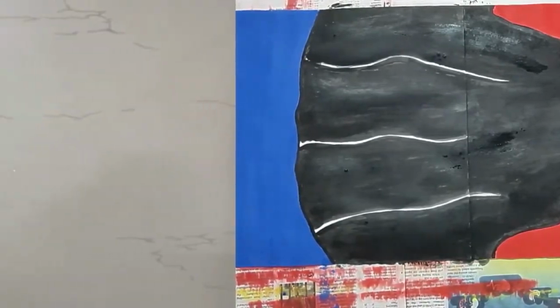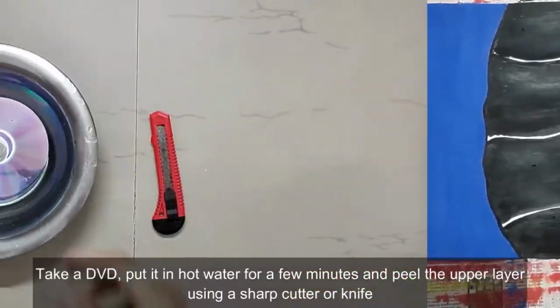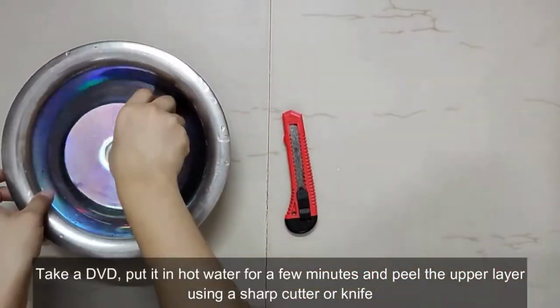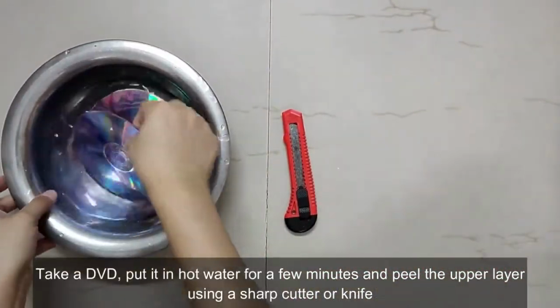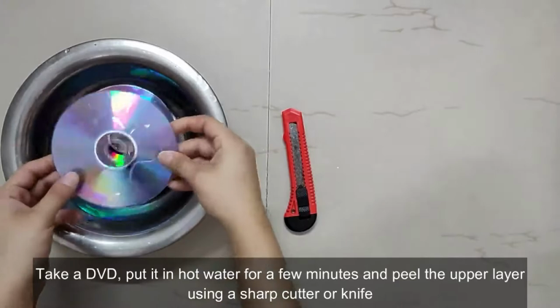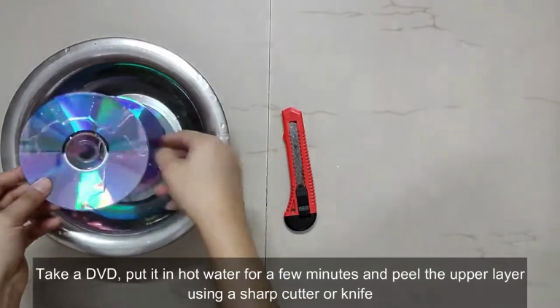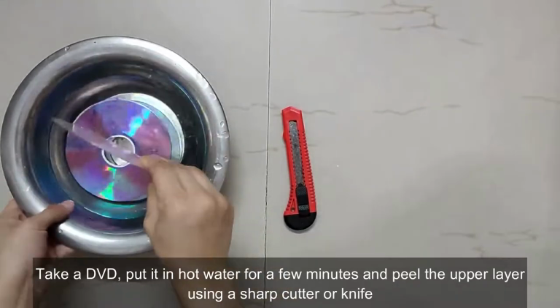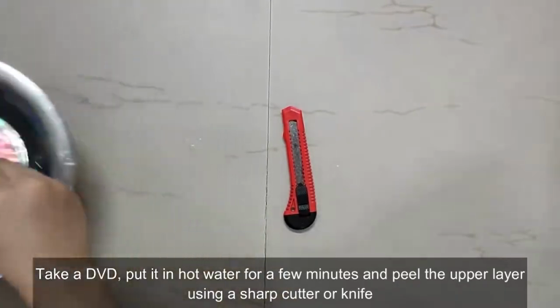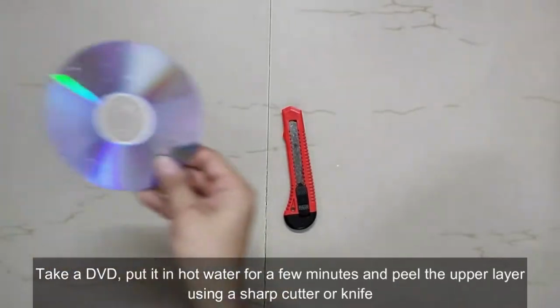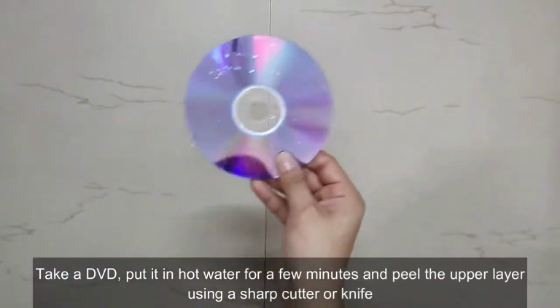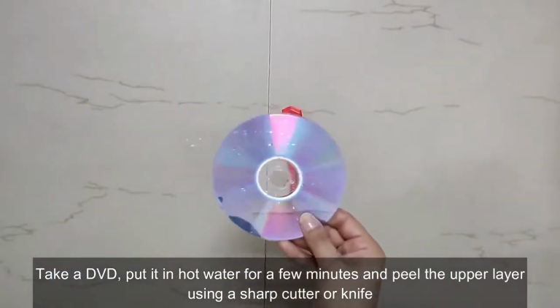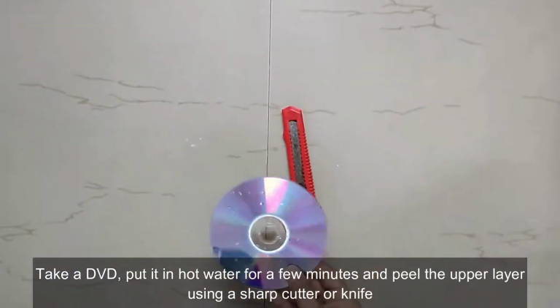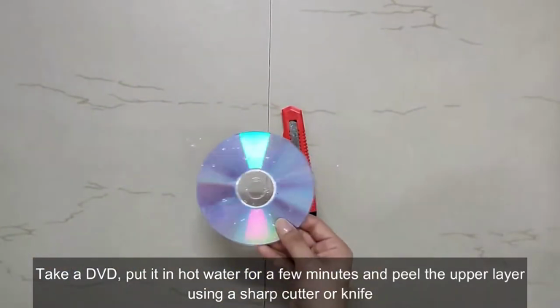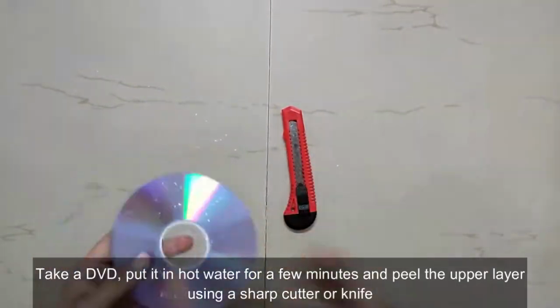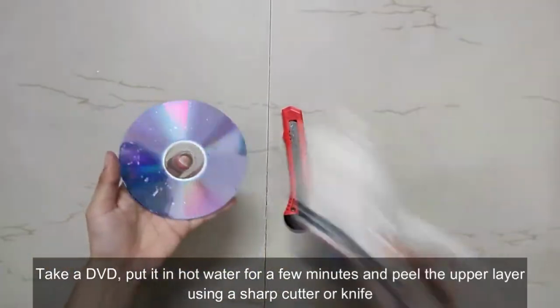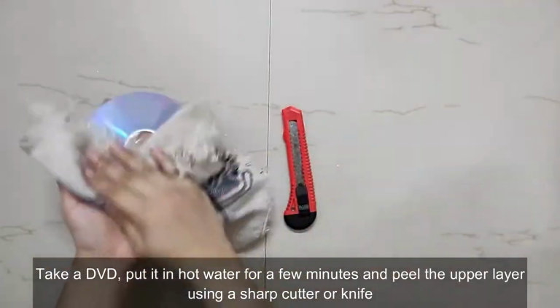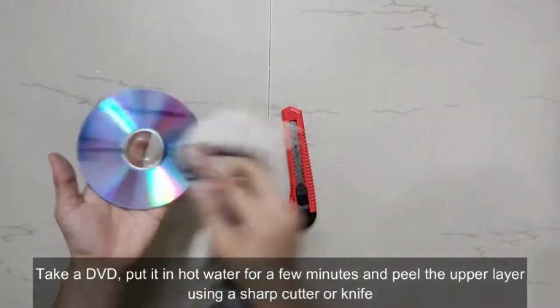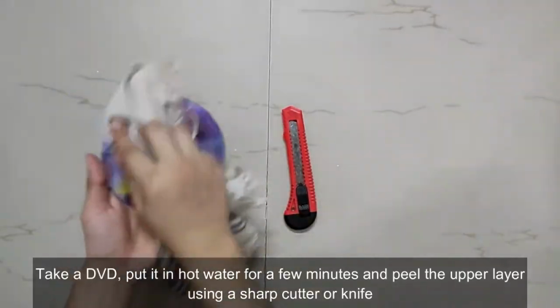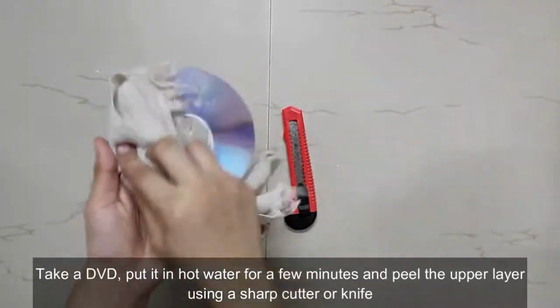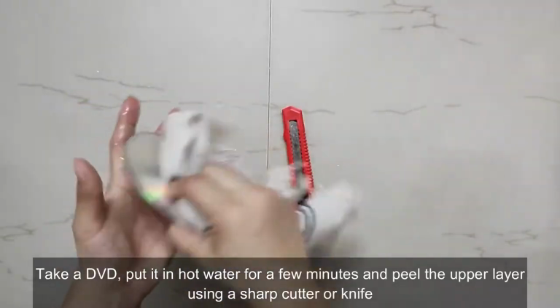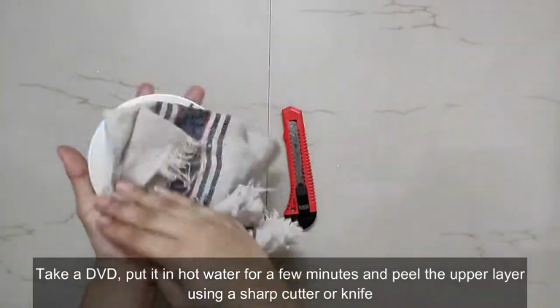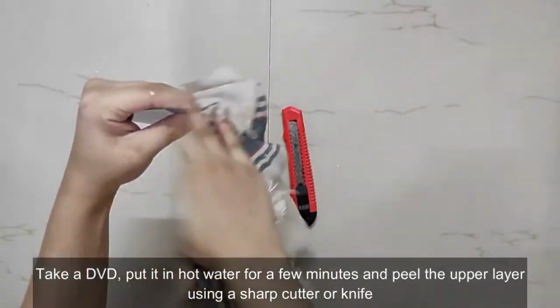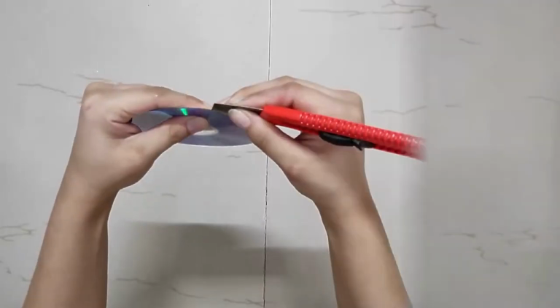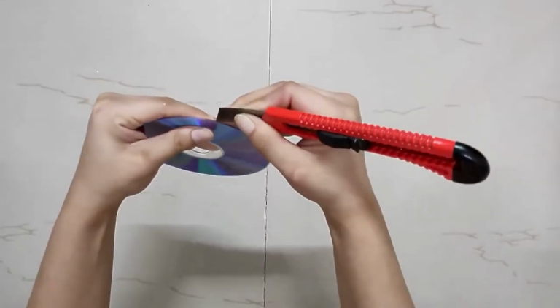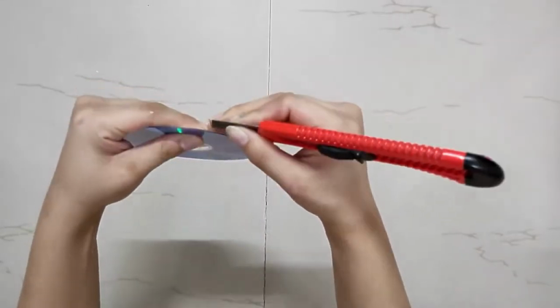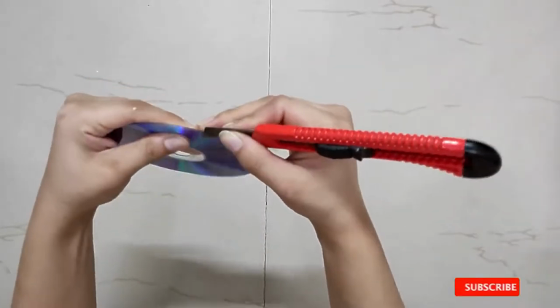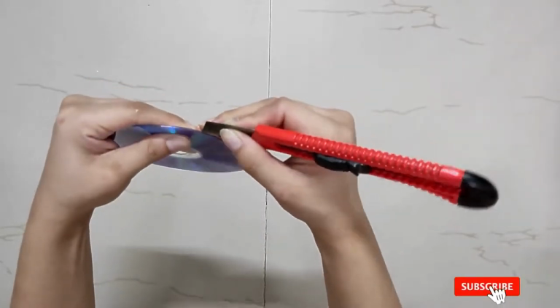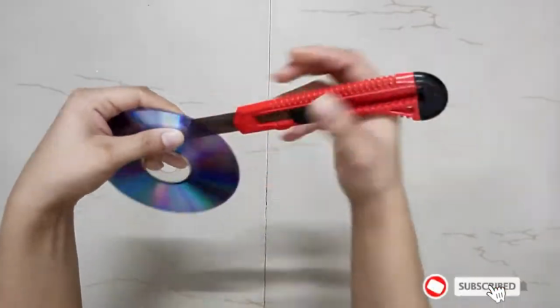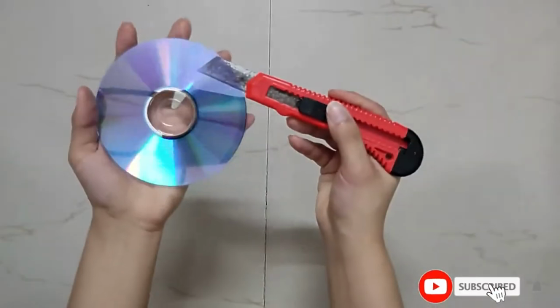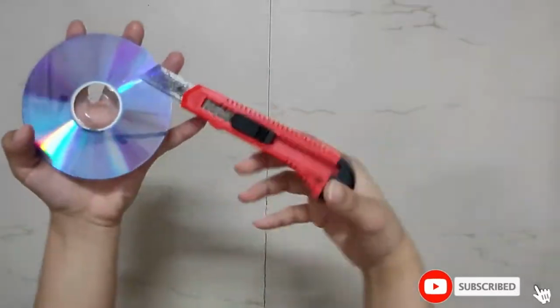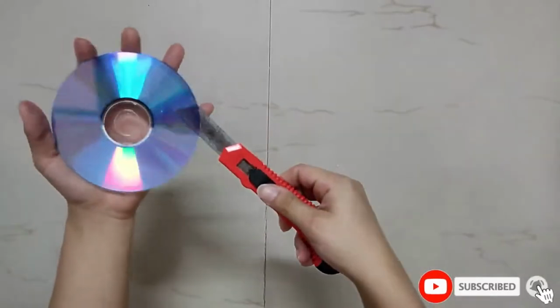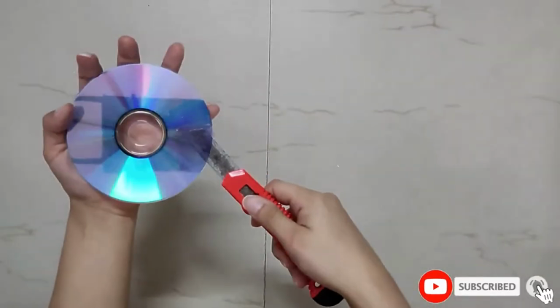Take a DVD, put it in hot water for a few minutes and peel the upper layer using a sharp cutter or knife. Hot water is essential because otherwise you won't be able to peel the DVD properly.